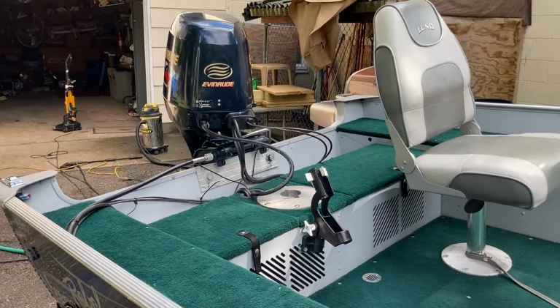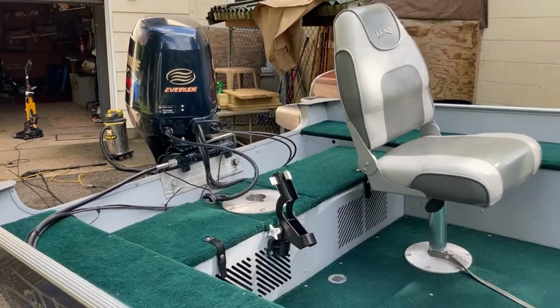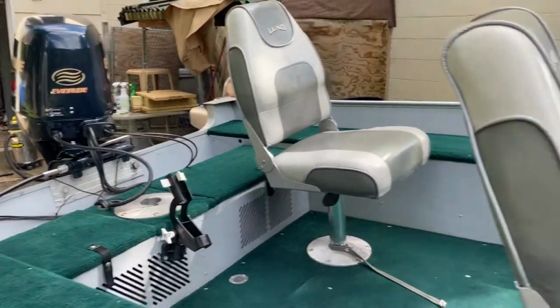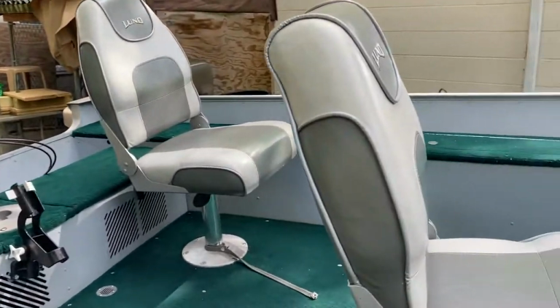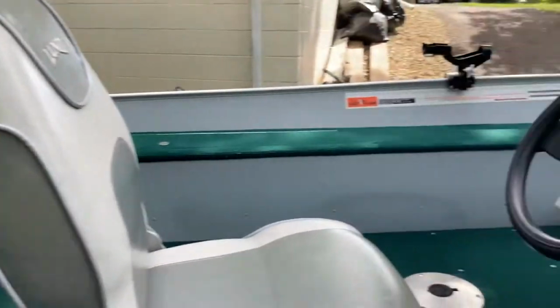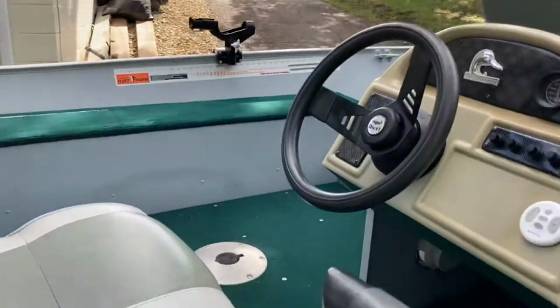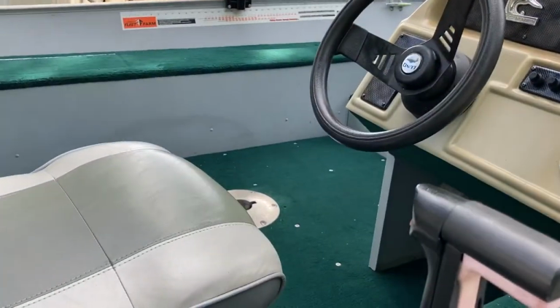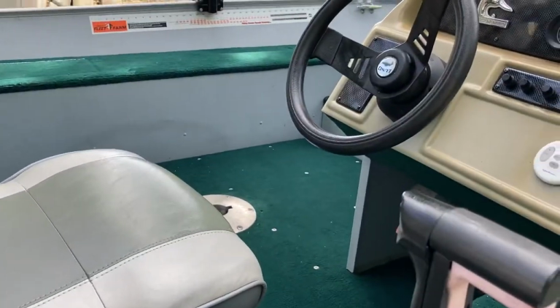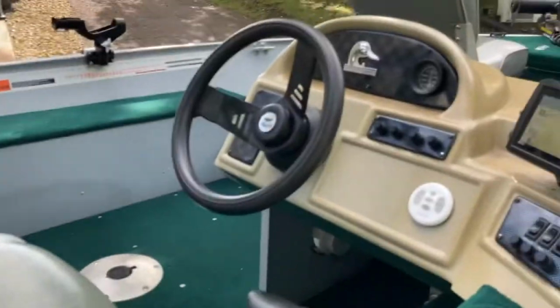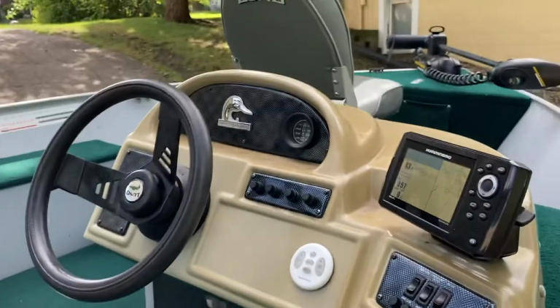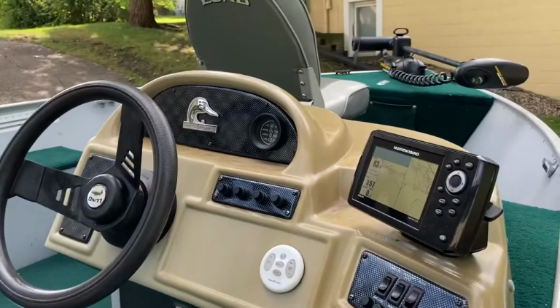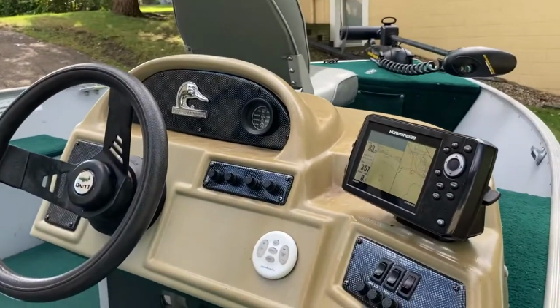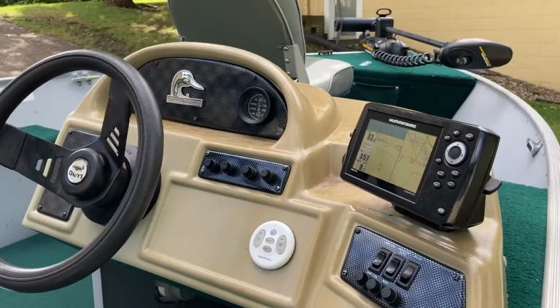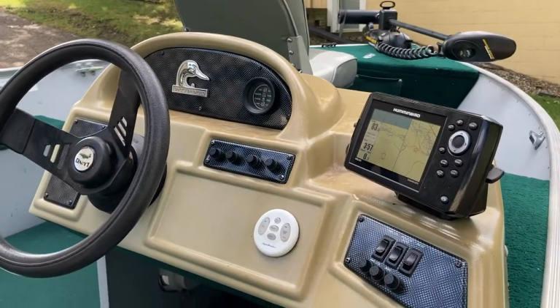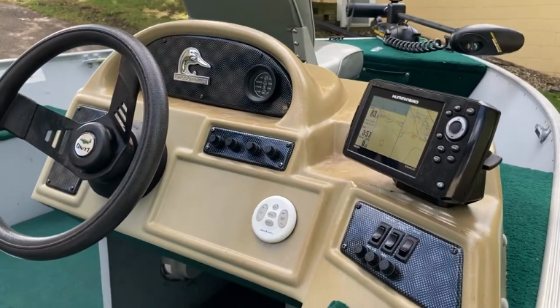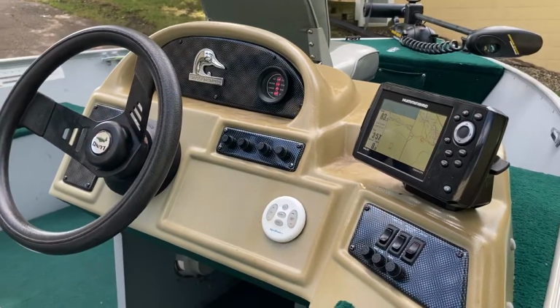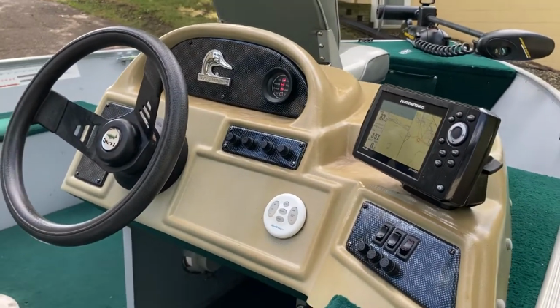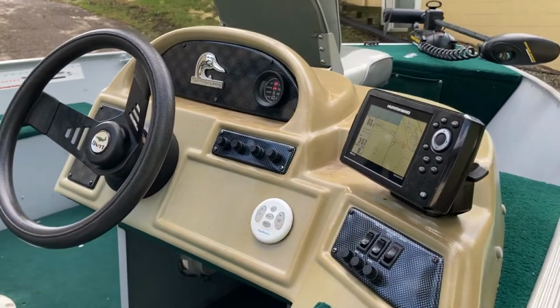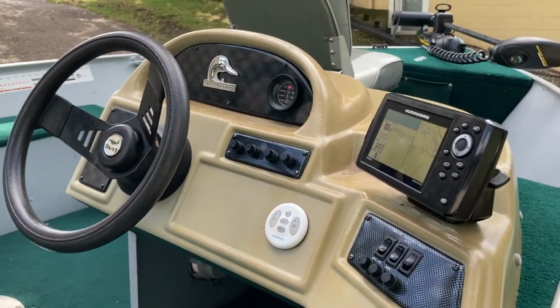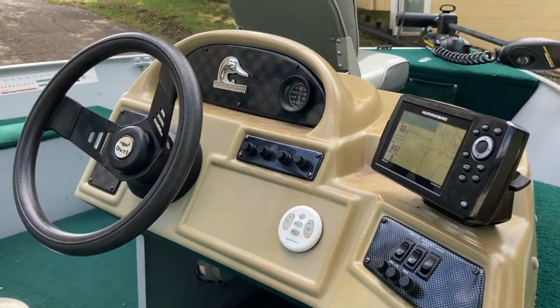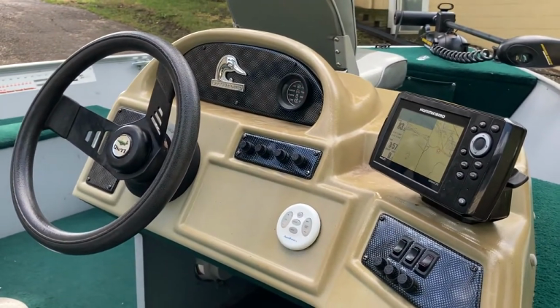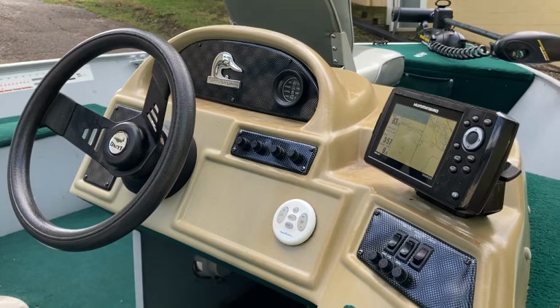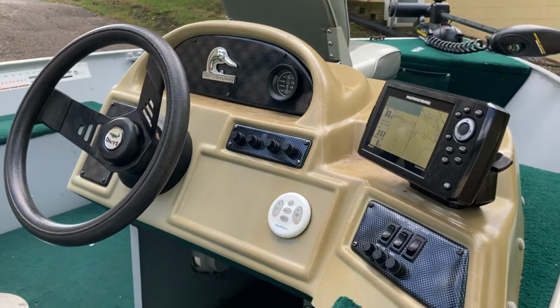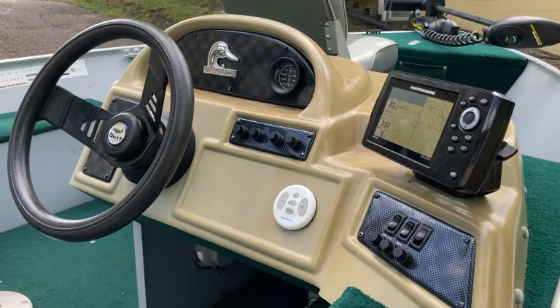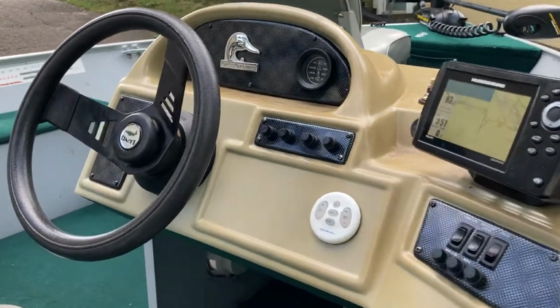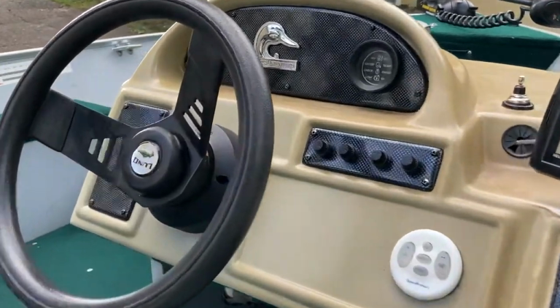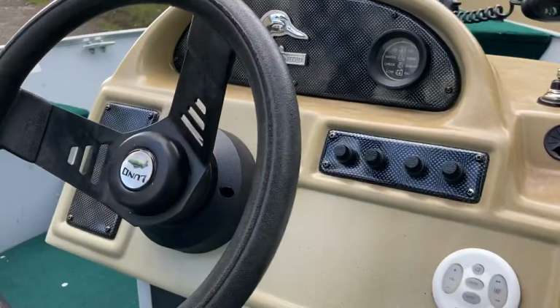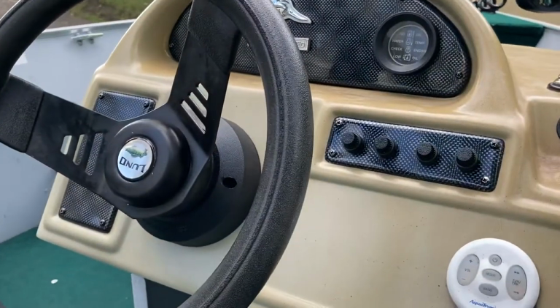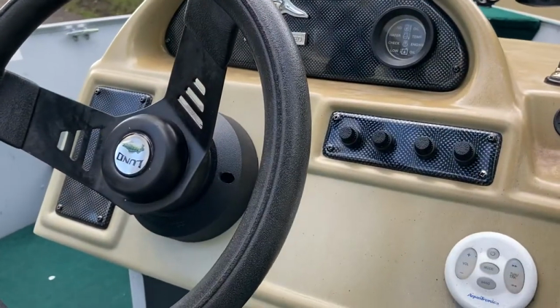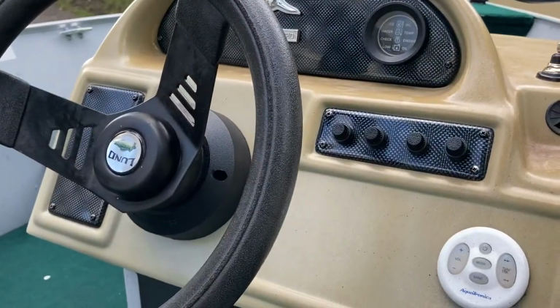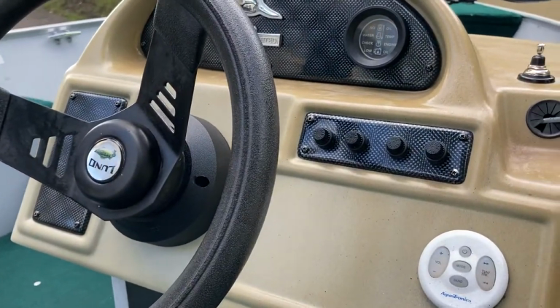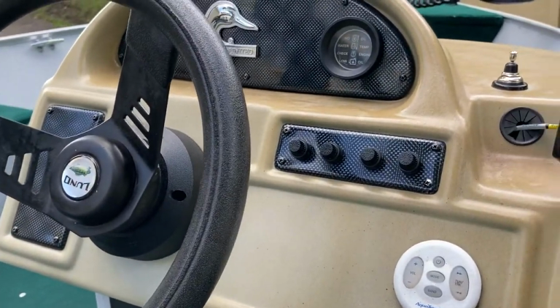All right, let's do a quick walk around. Fire it up. The computer tells you how water, oil, temp, and all that's good.